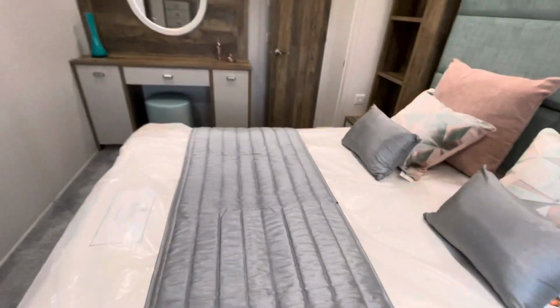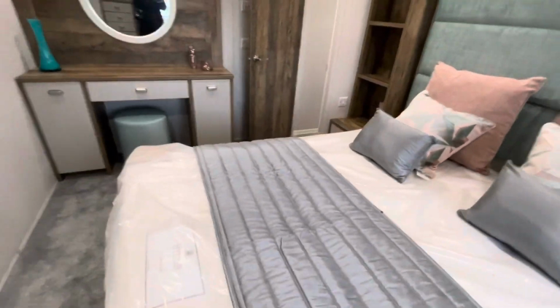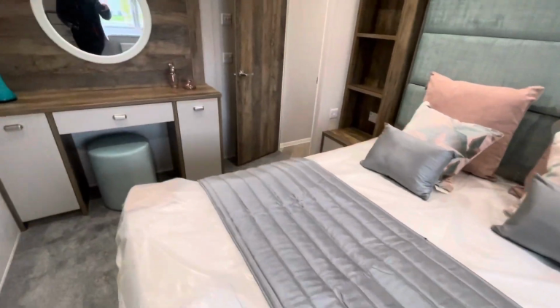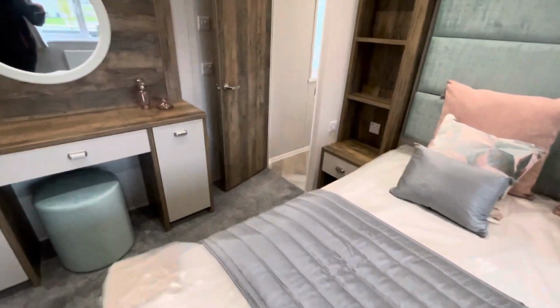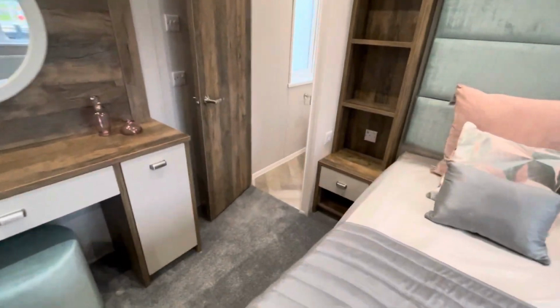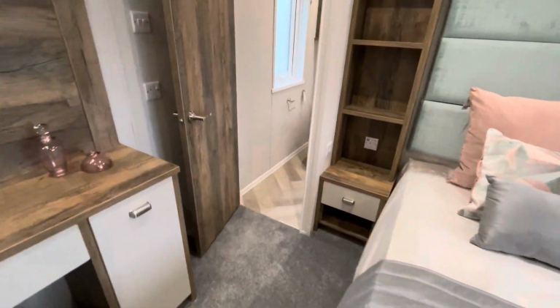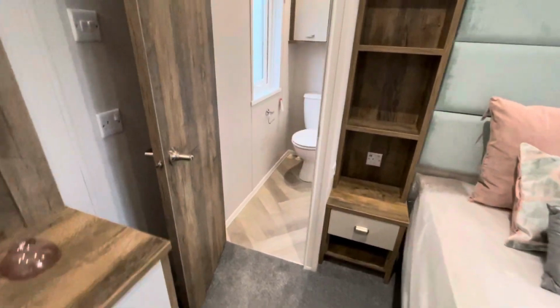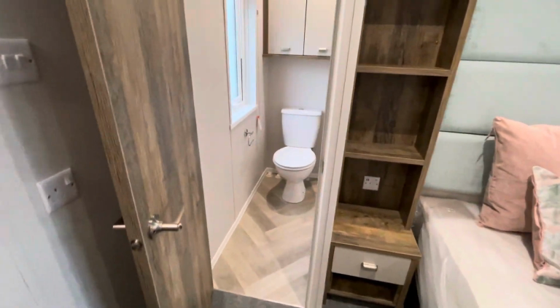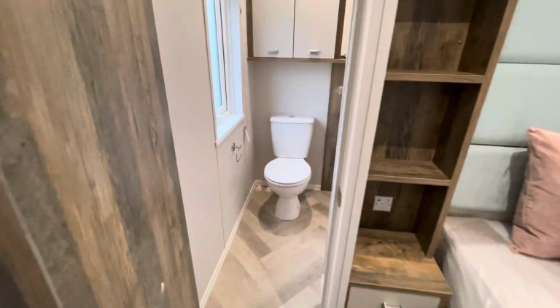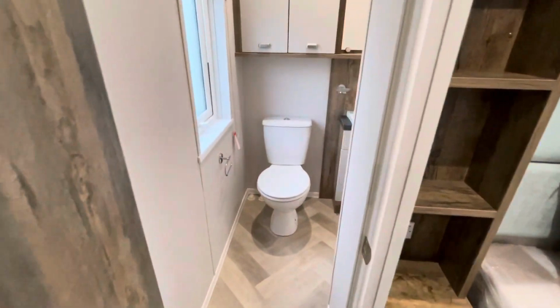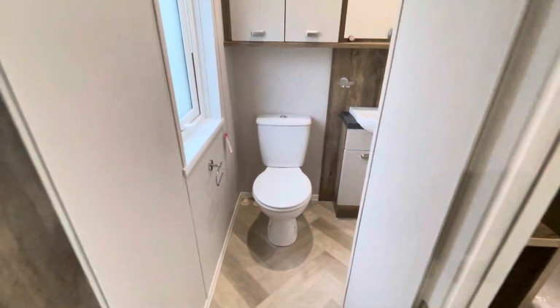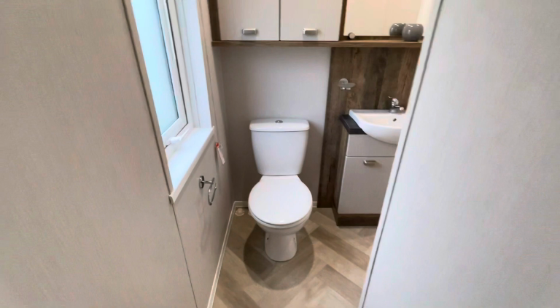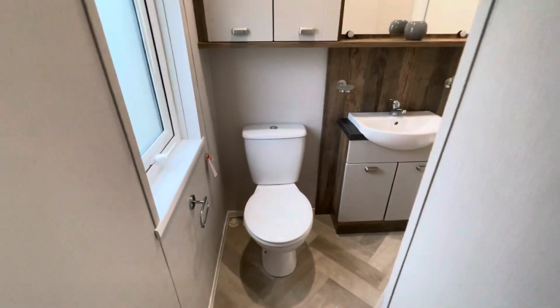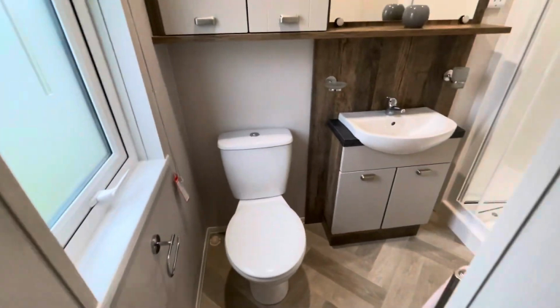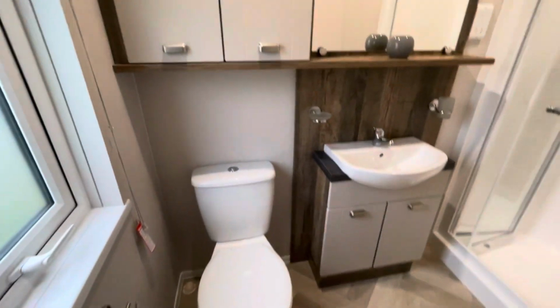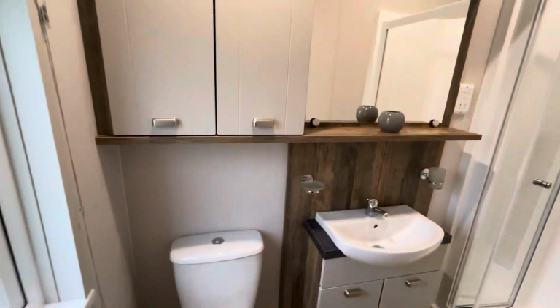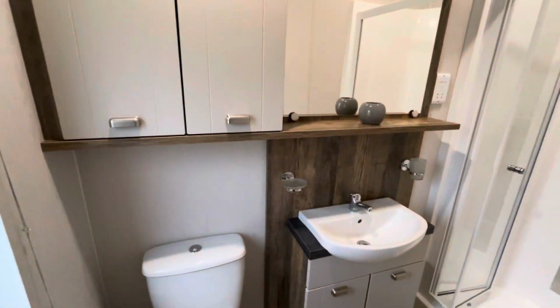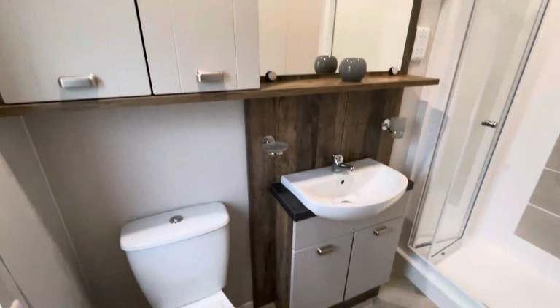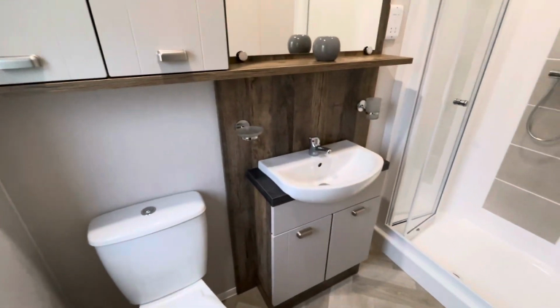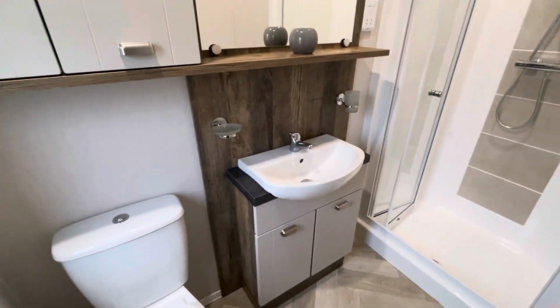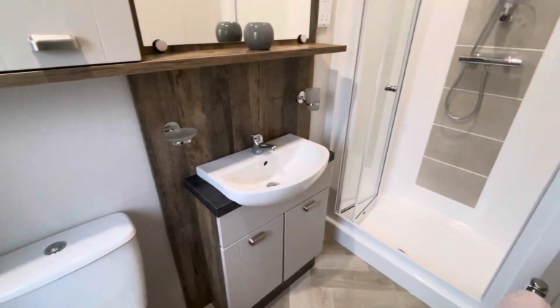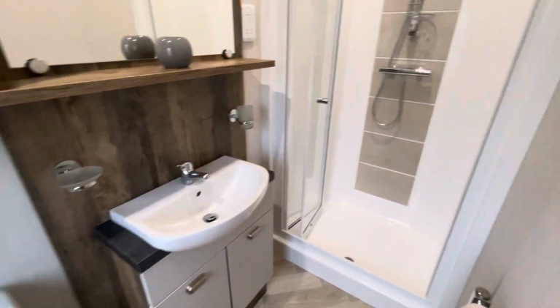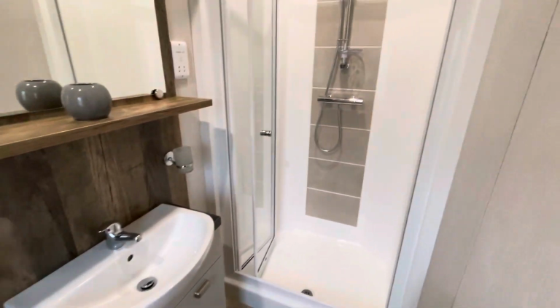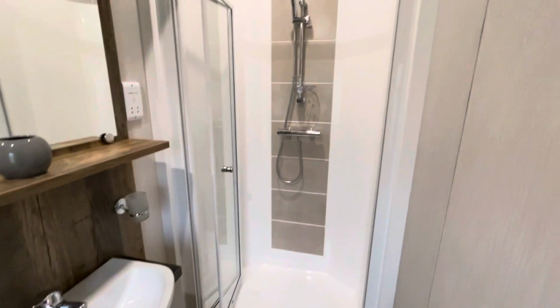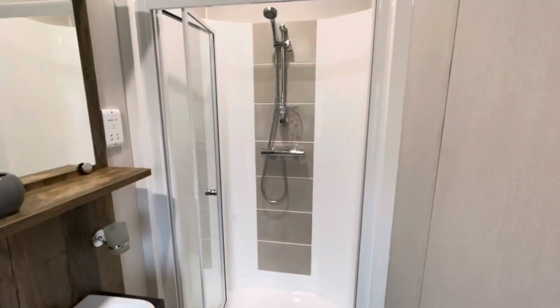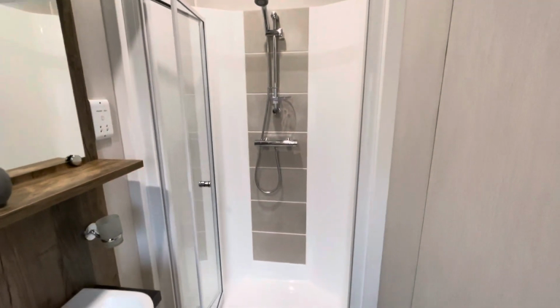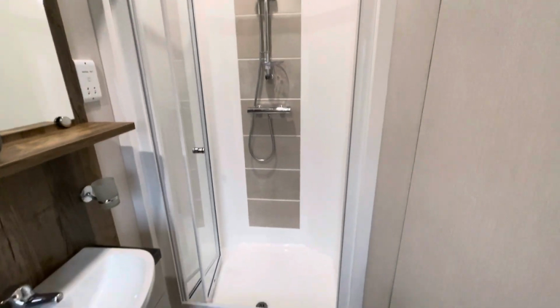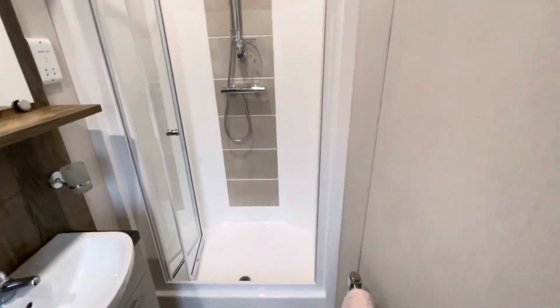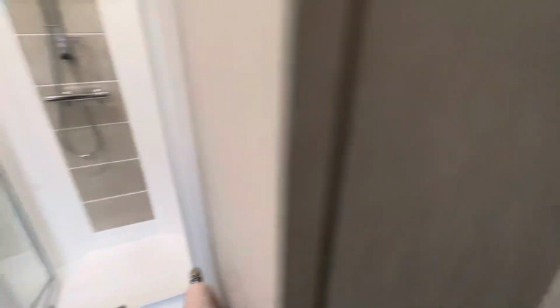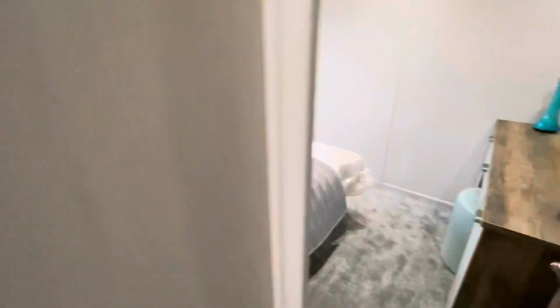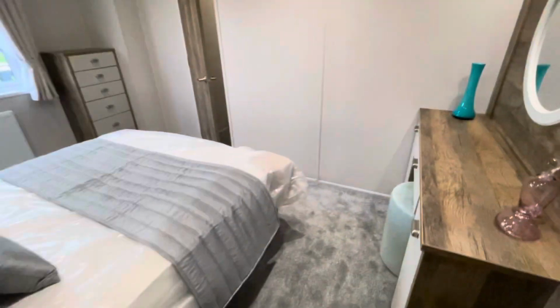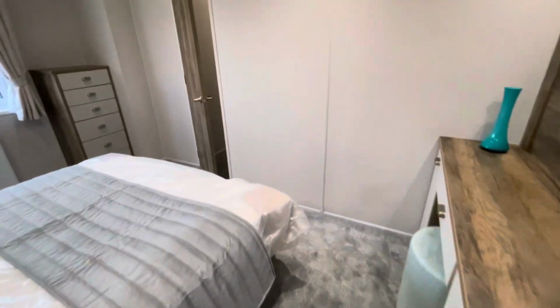Going around the other side of the bedroom you have your ensuite shower room with a toilet, lots of storage above and below the sink, and a large shower cubicle.